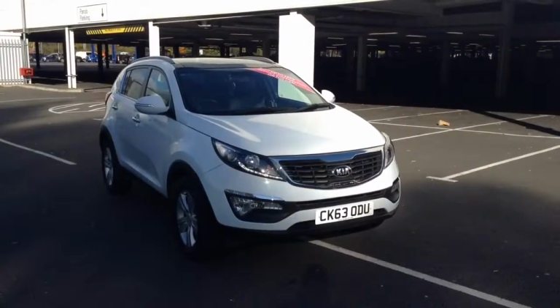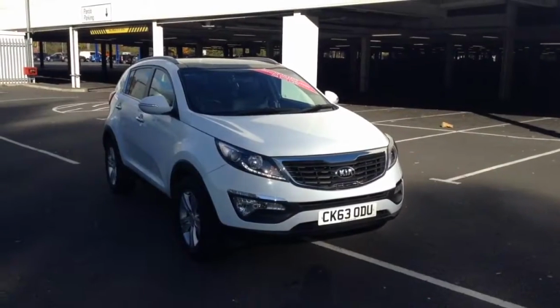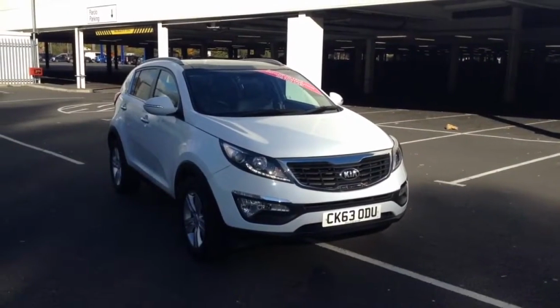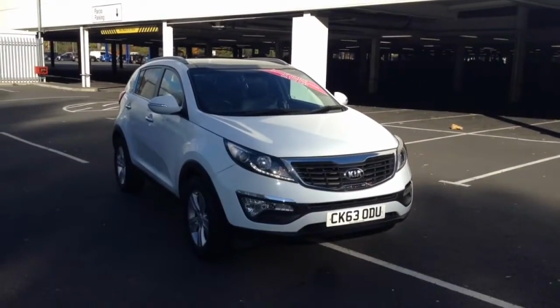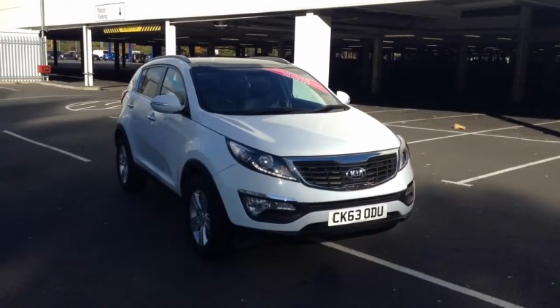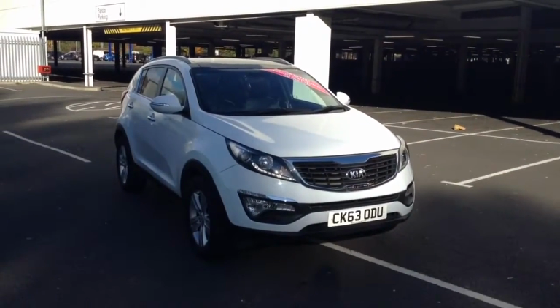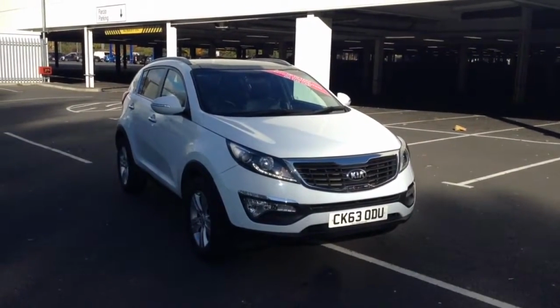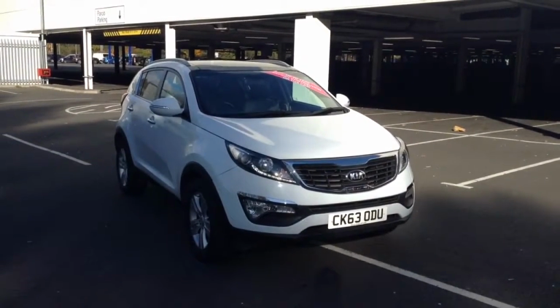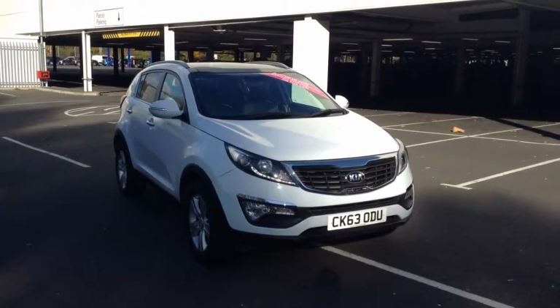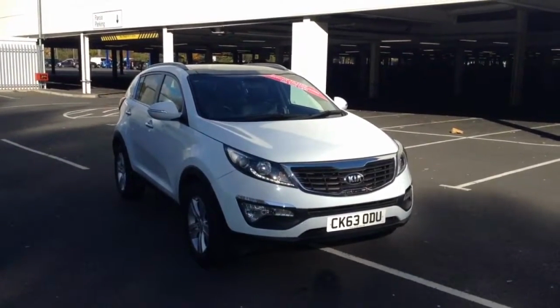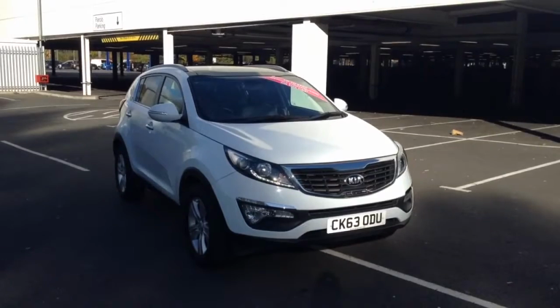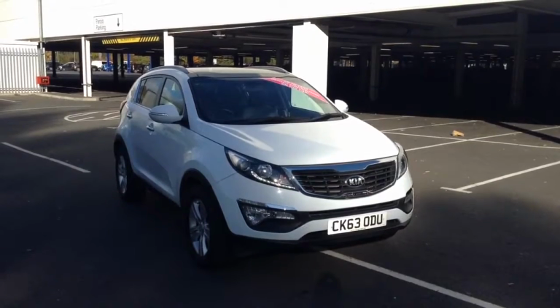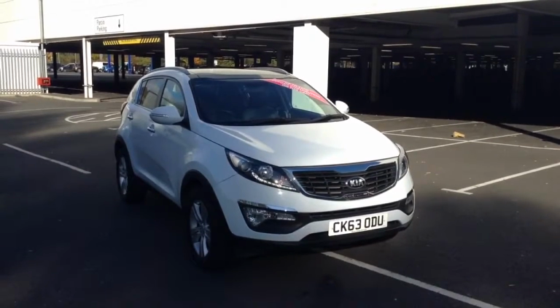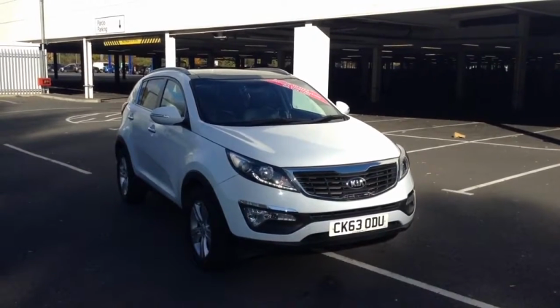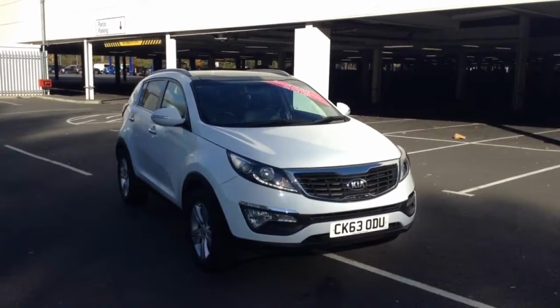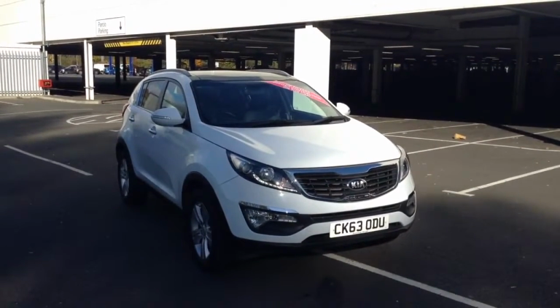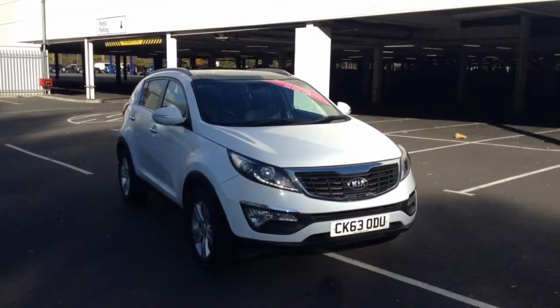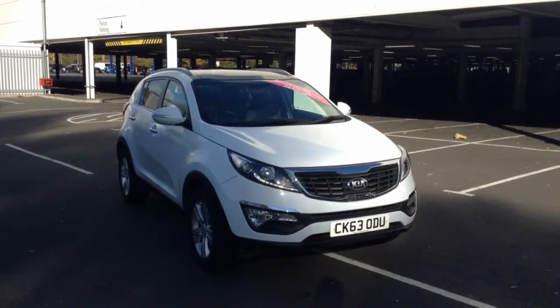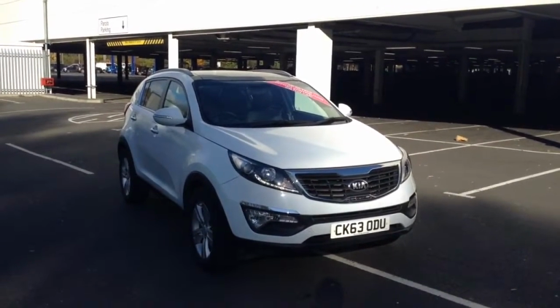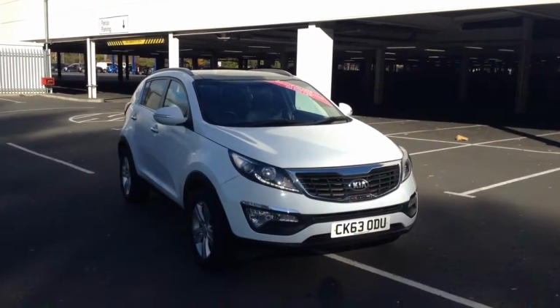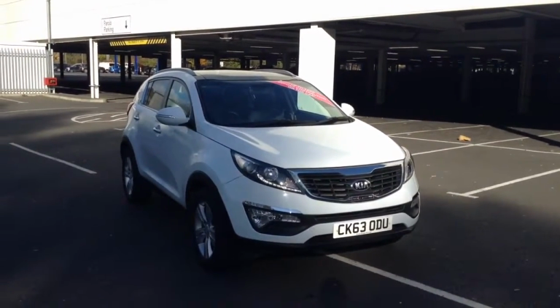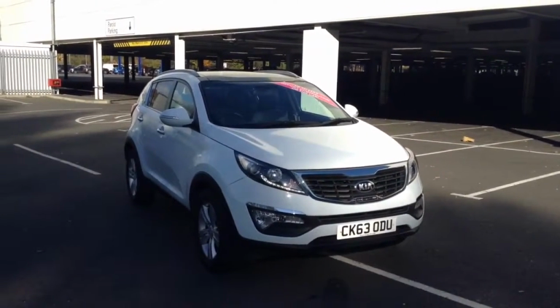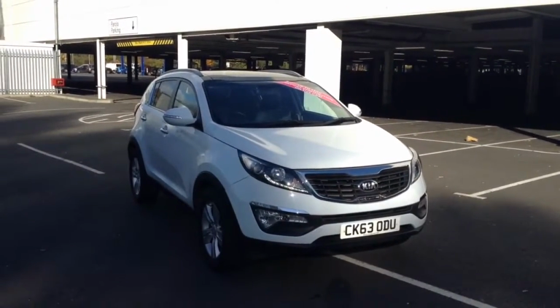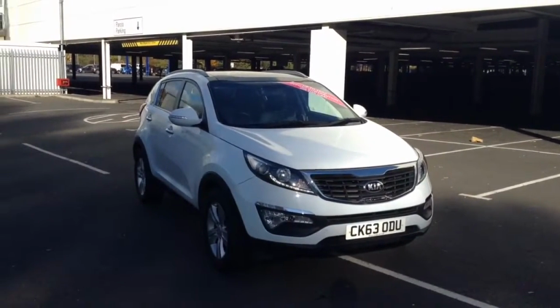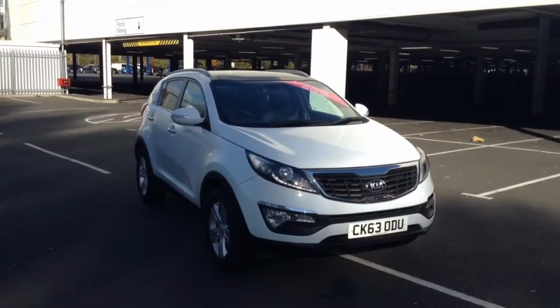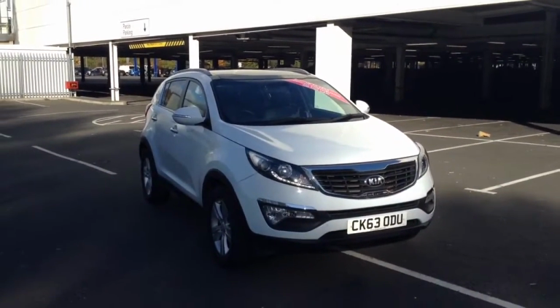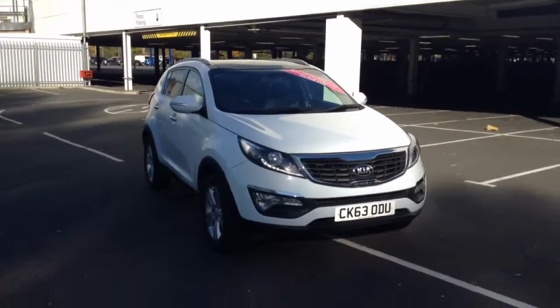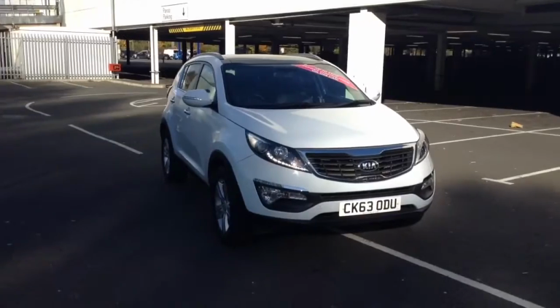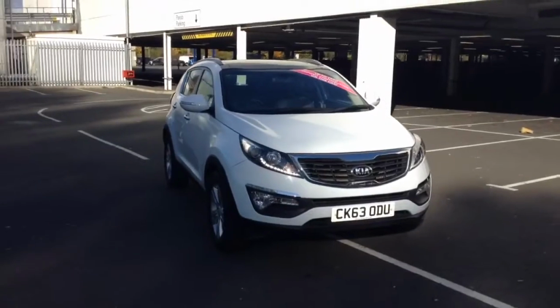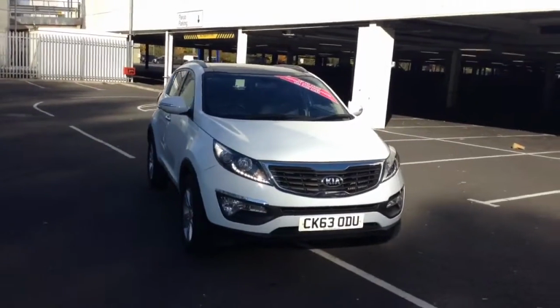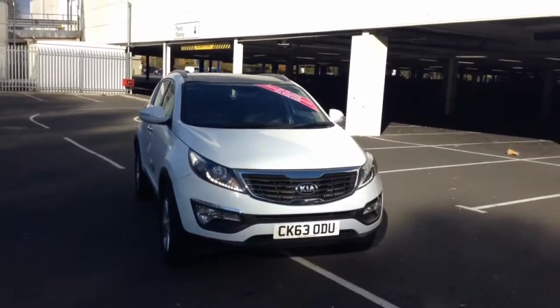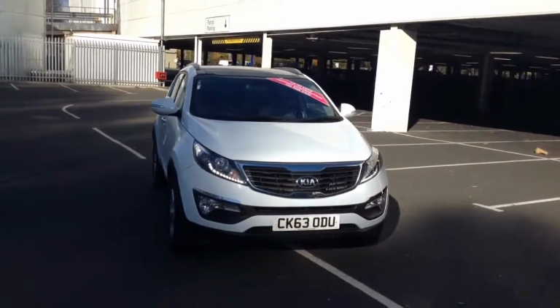Welcome to Wessex Garages in Newport. Today we have for you the Kia Sportage 1.7 litre CRDI ISG 2, 5 door. This vehicle is in white and it's a diesel manual.